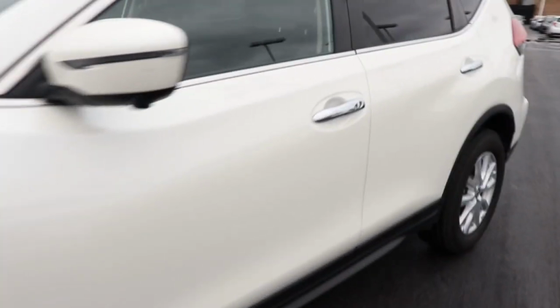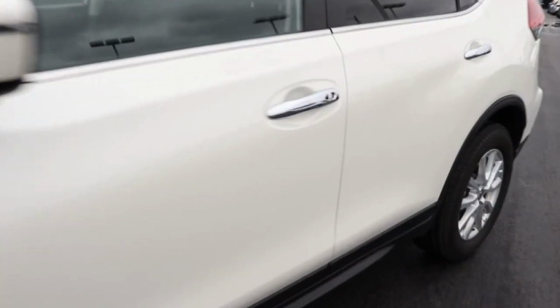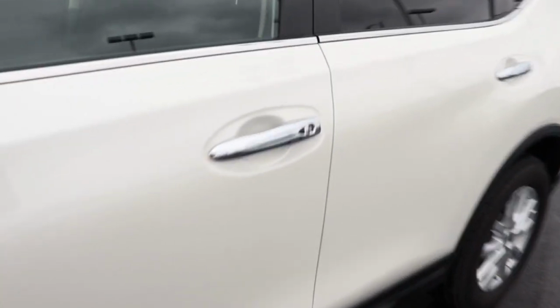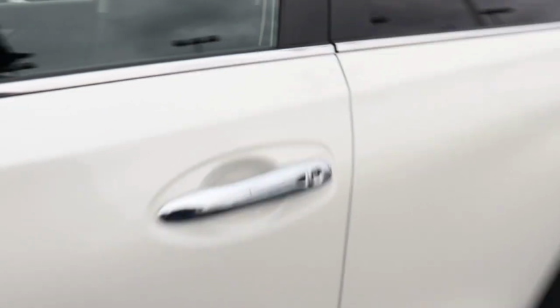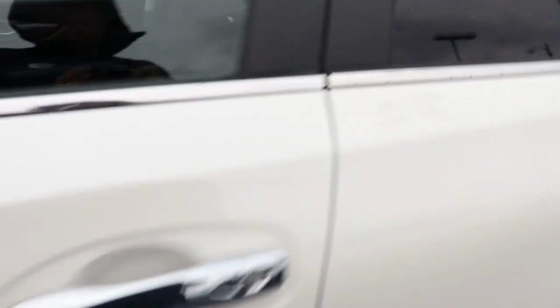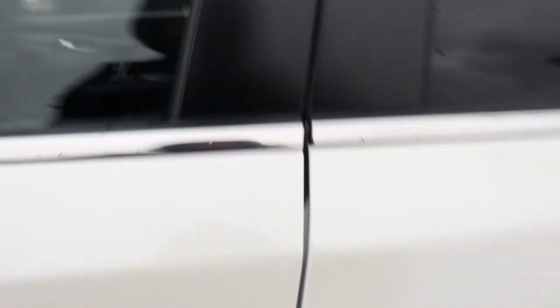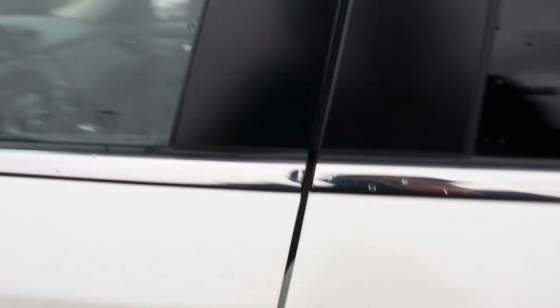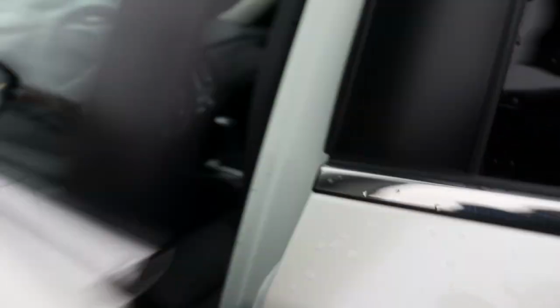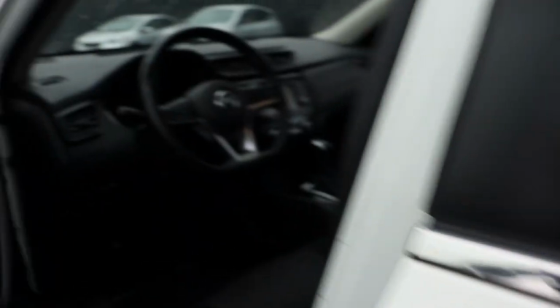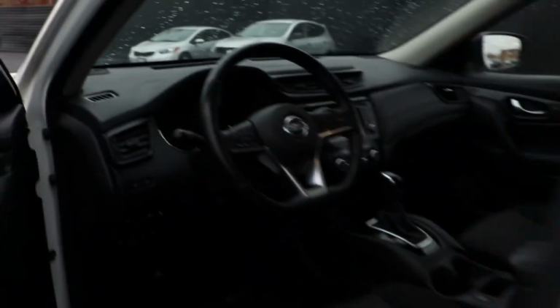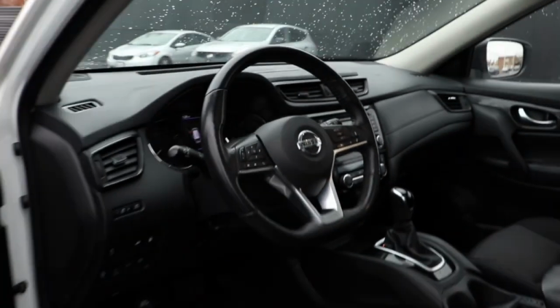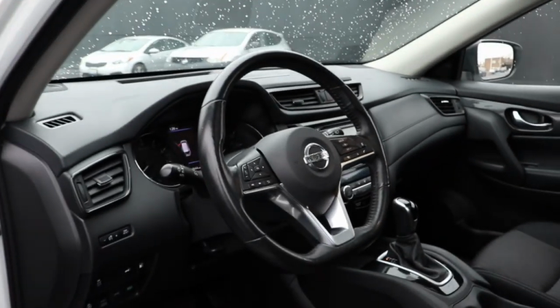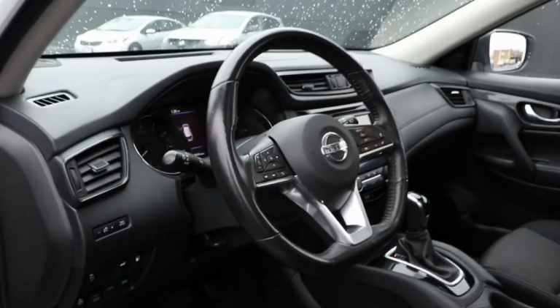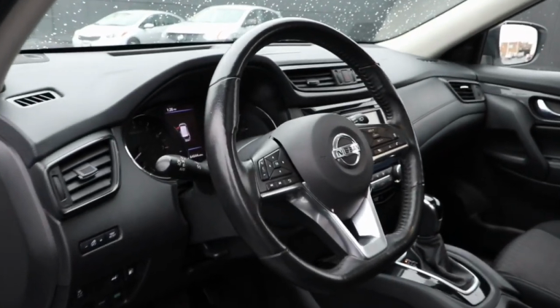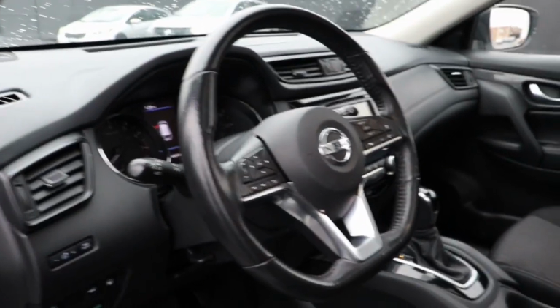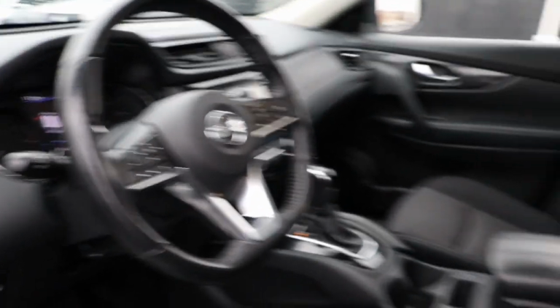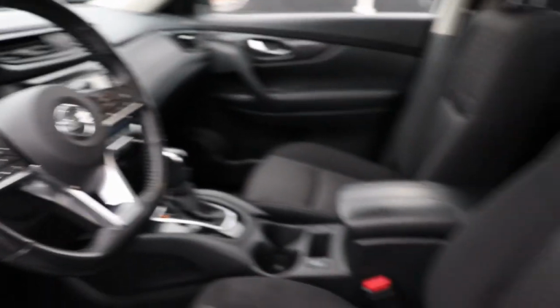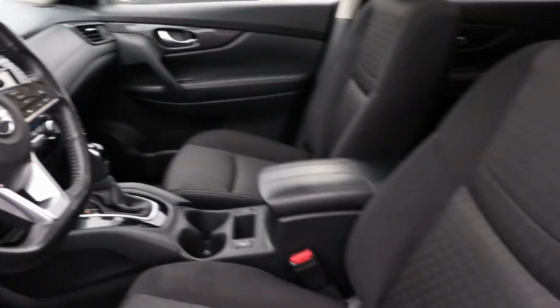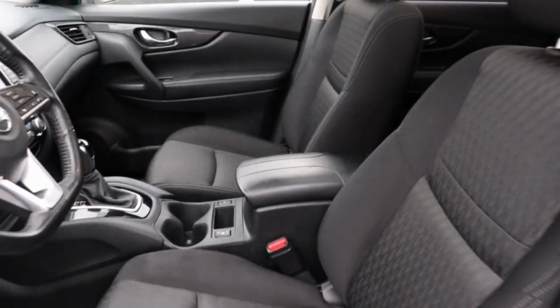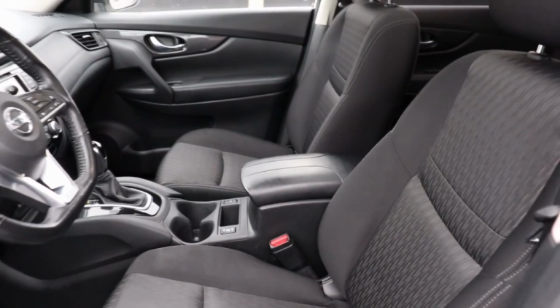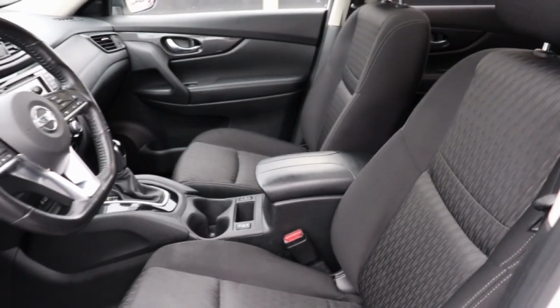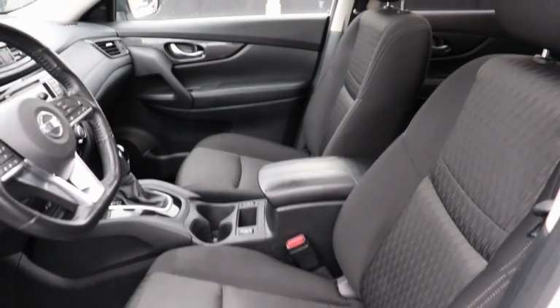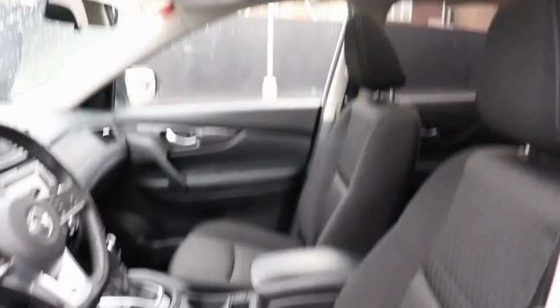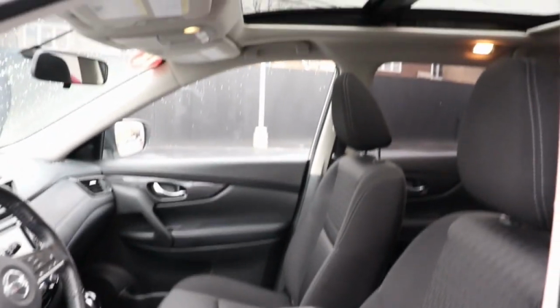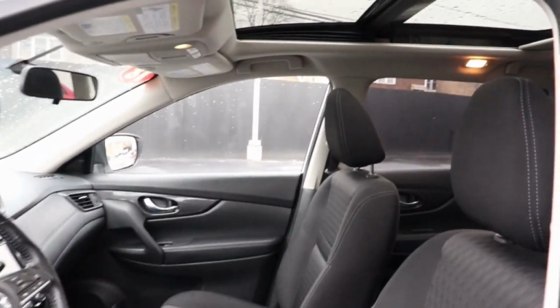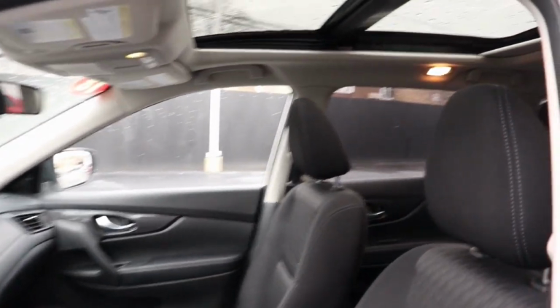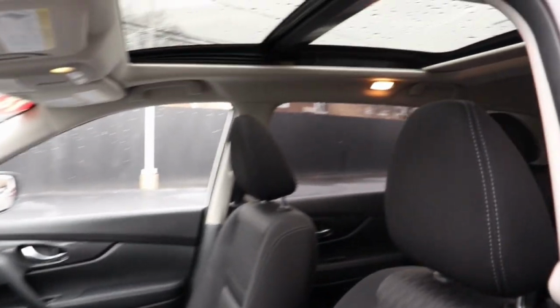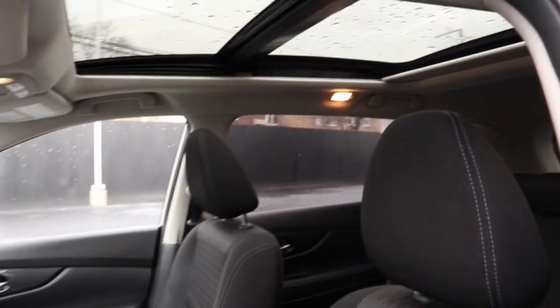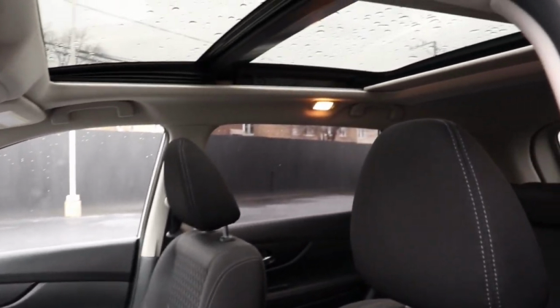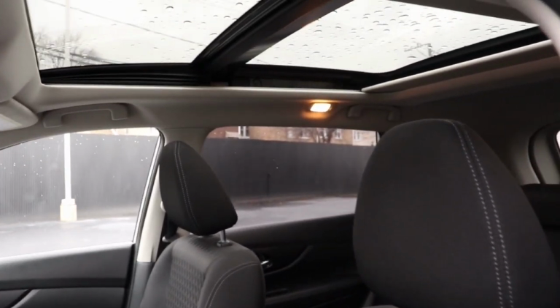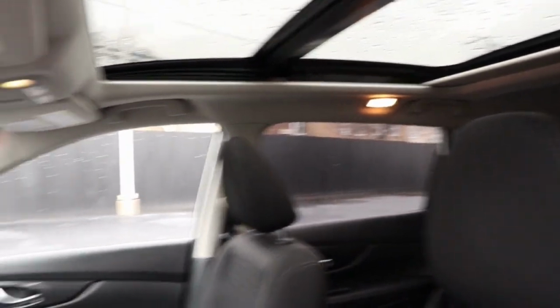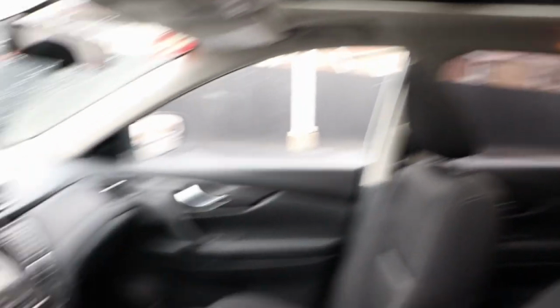Standard driver assist safety tech, large cargo capacity, and spacious seating have your back wherever the road may lead. These are just some of the great options this vehicle comes with.